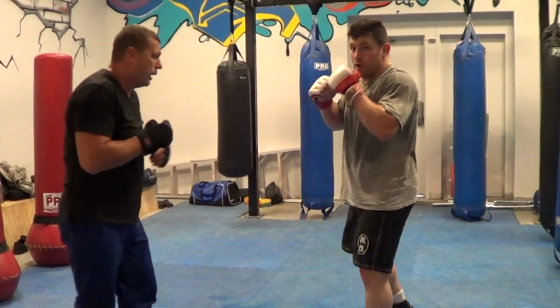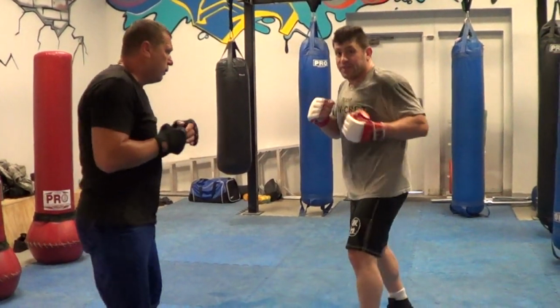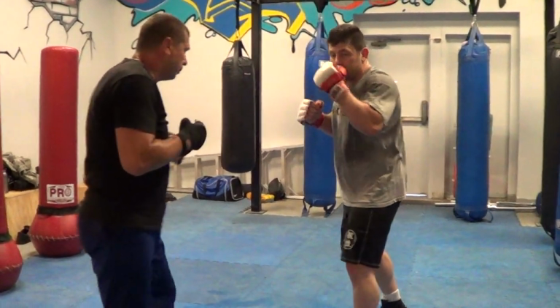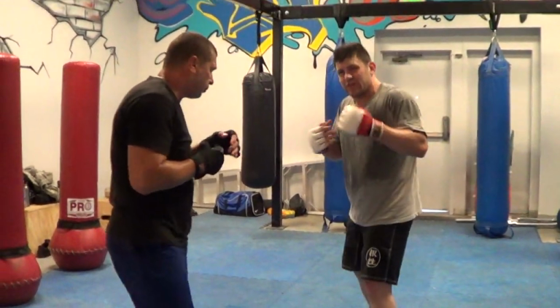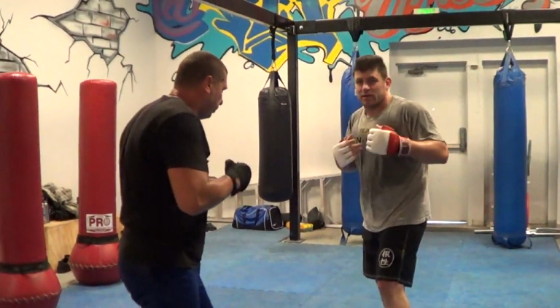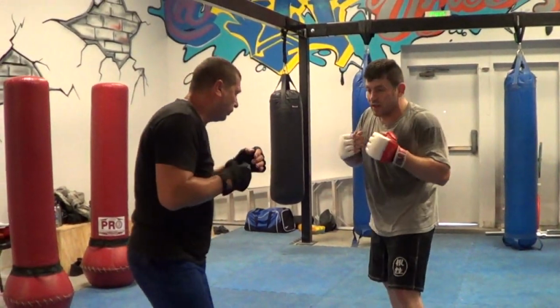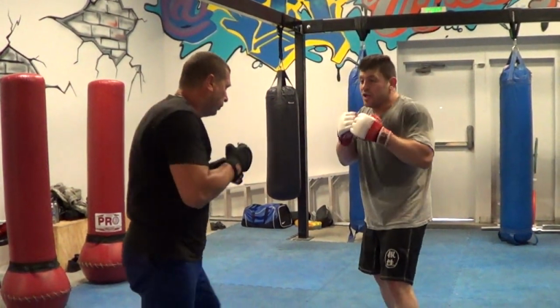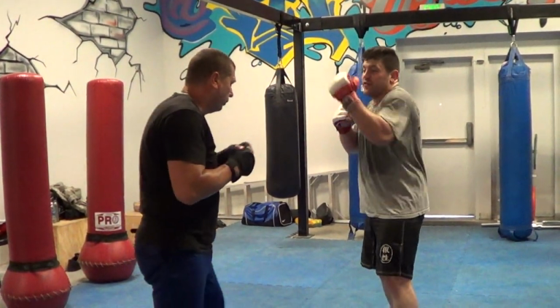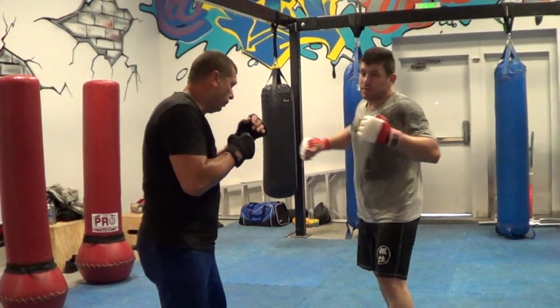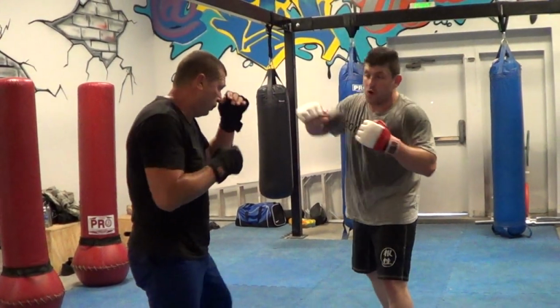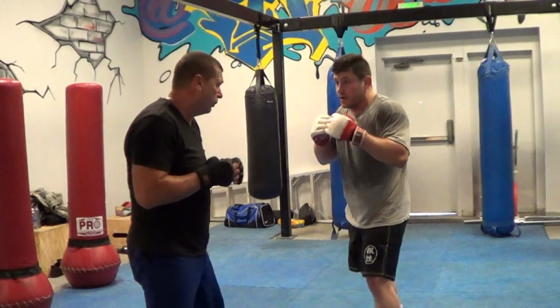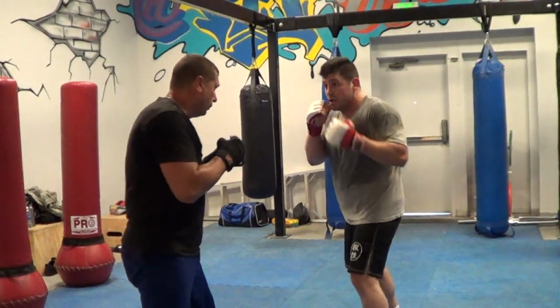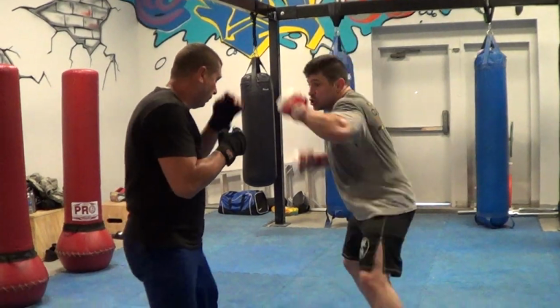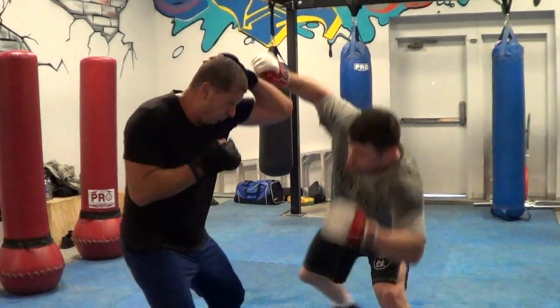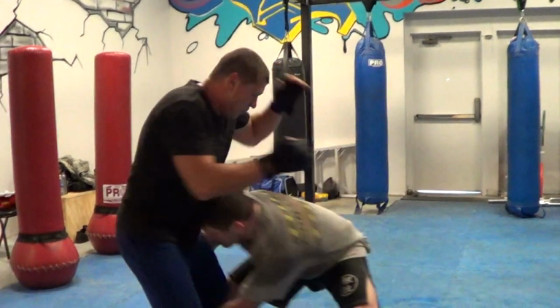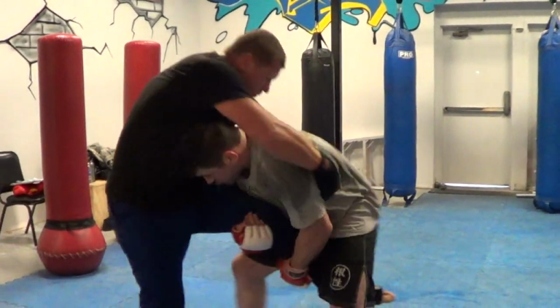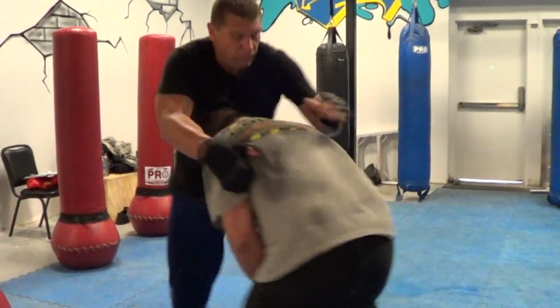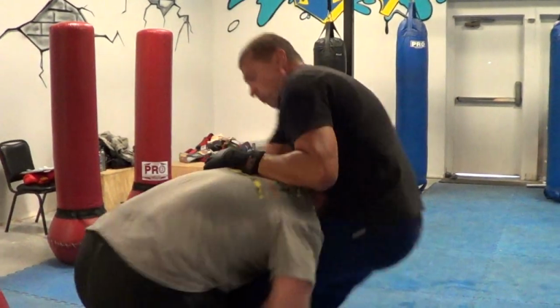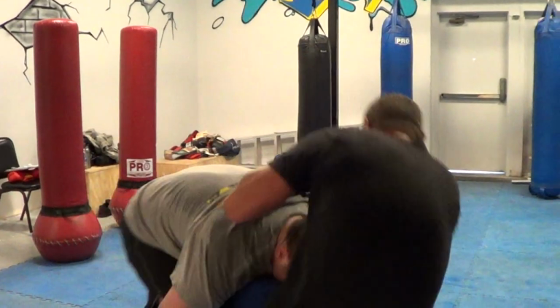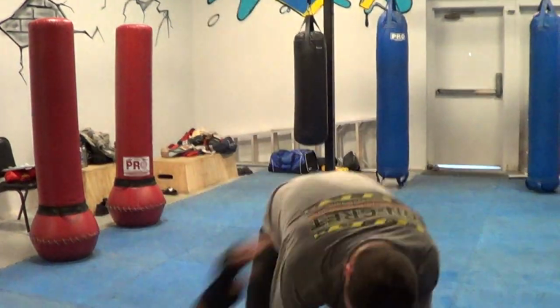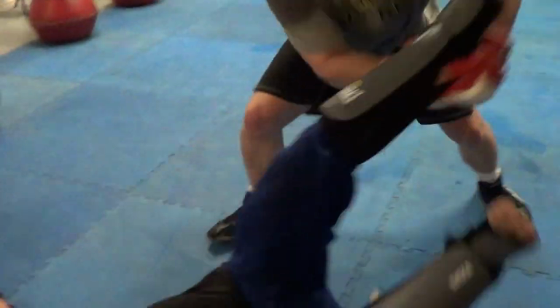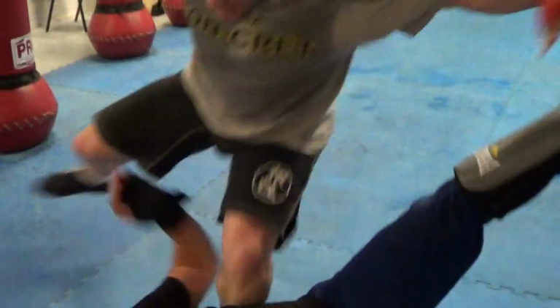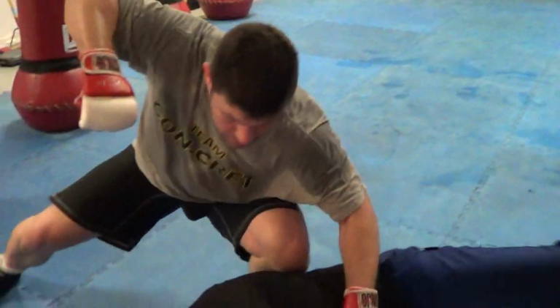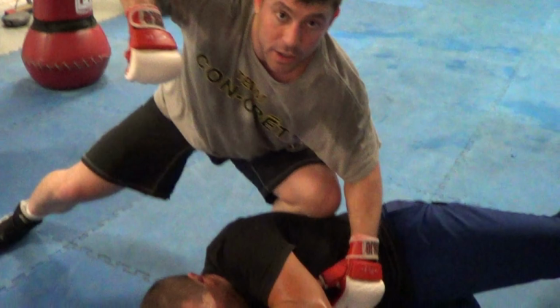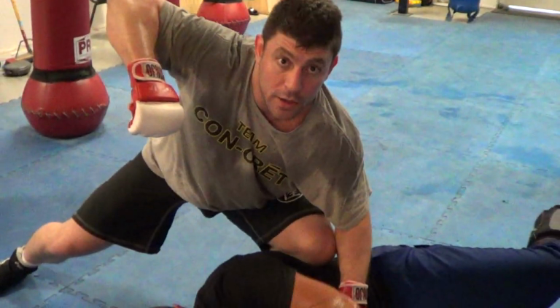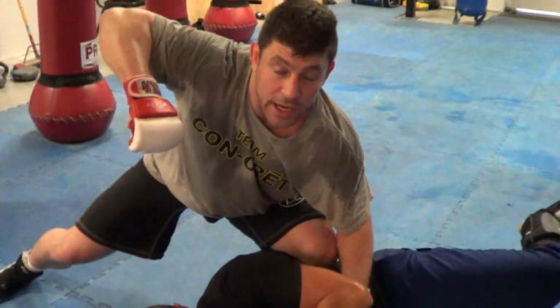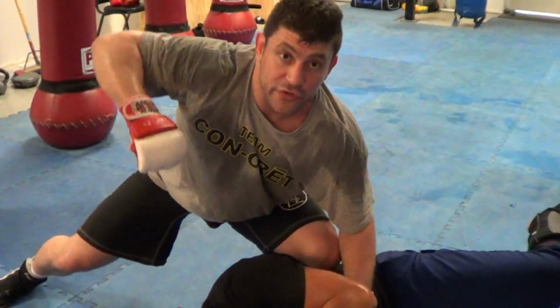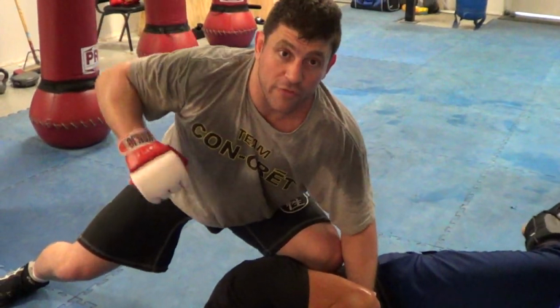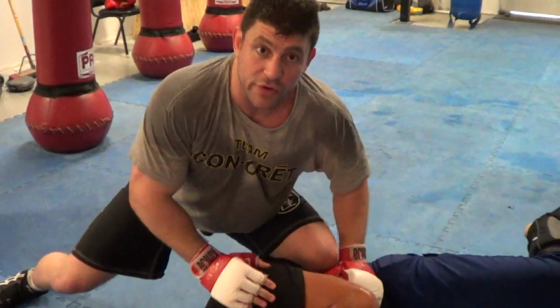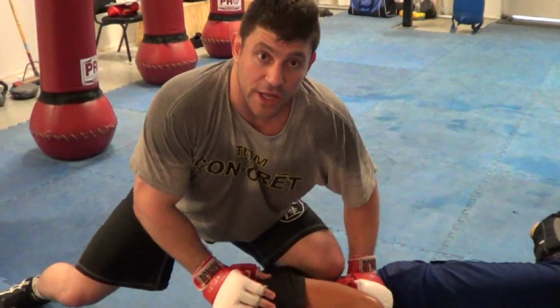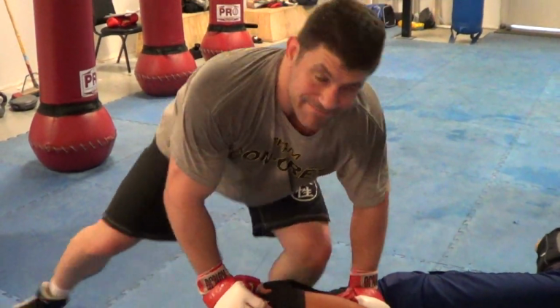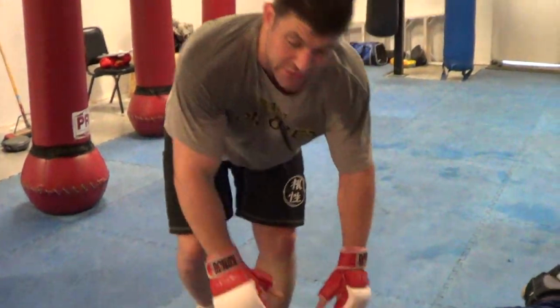If you want to fake the uppercut, make it a little more alignment. If you're faking uppercuts off the overhand. So there's your overhand to a single leg snatch, guys. Thank you.